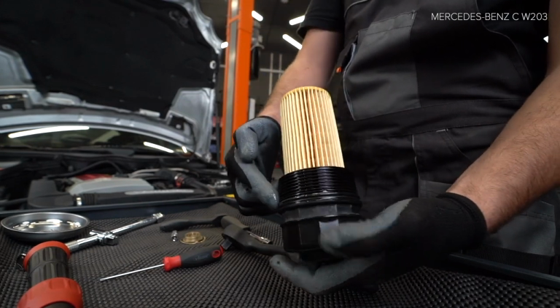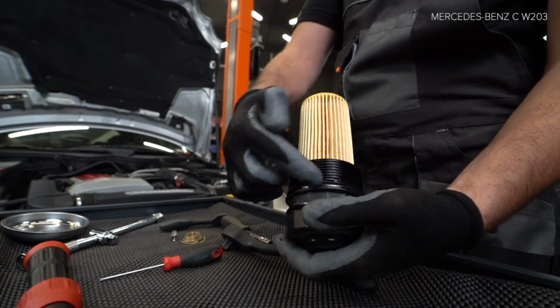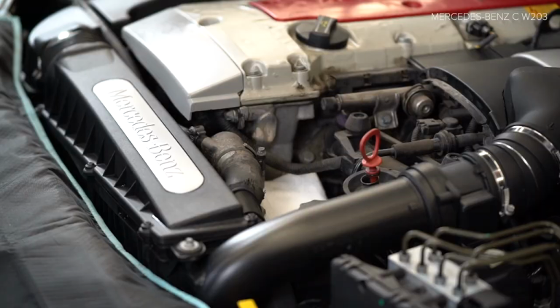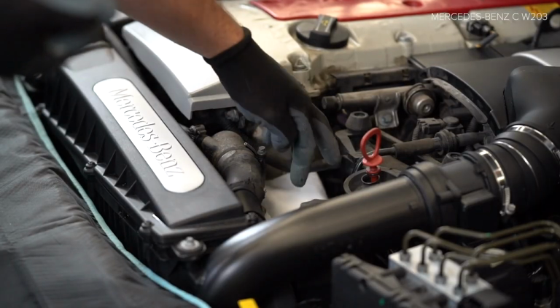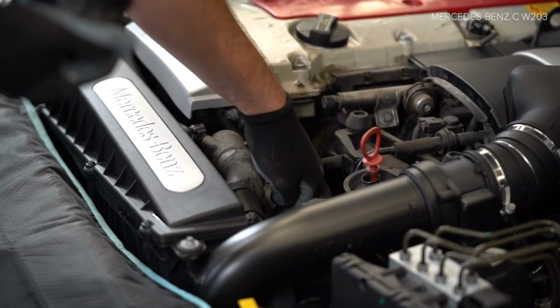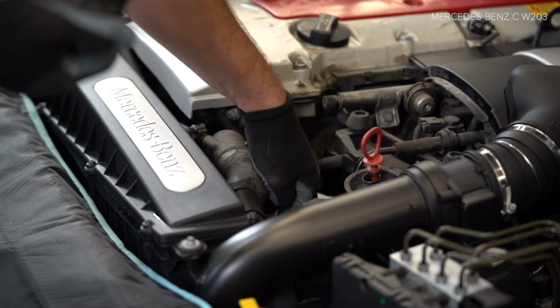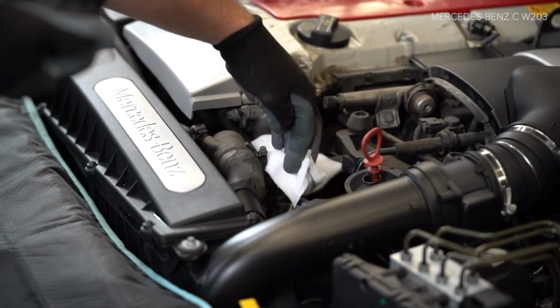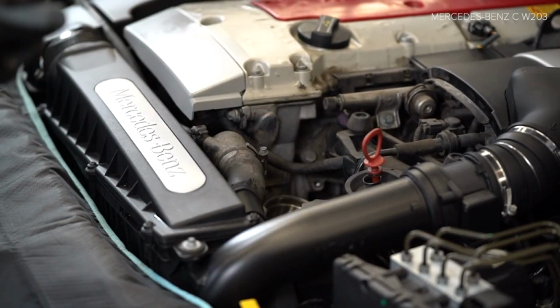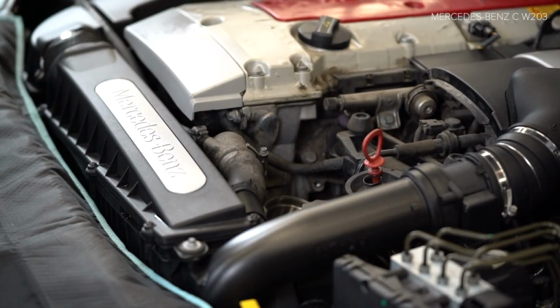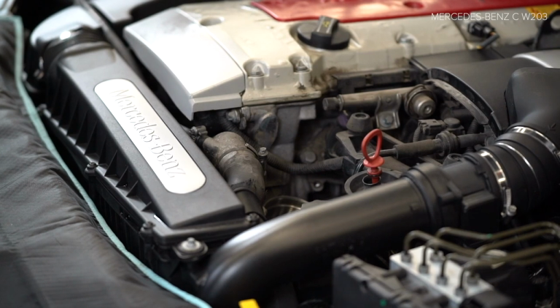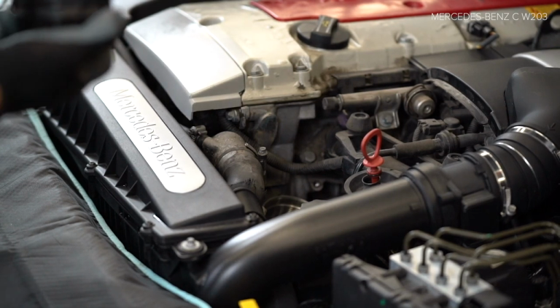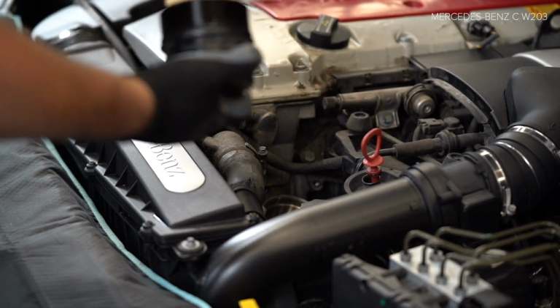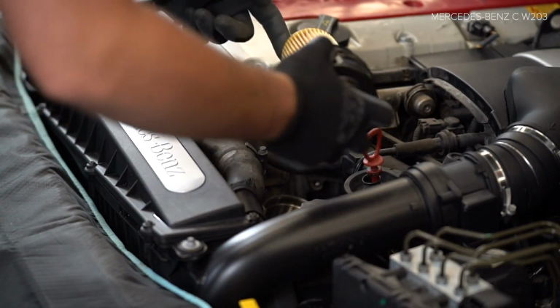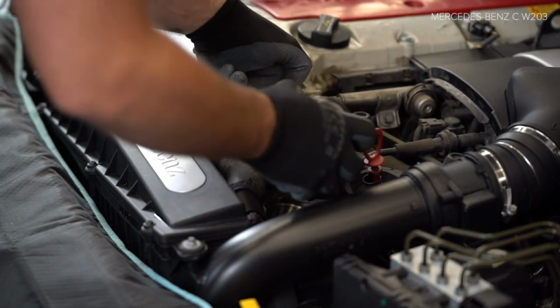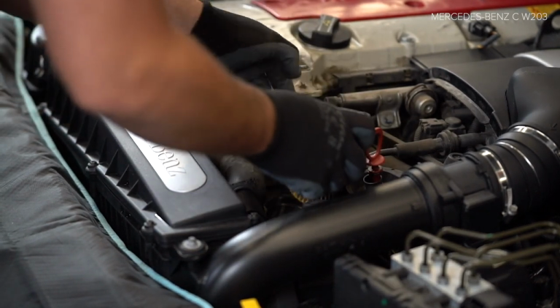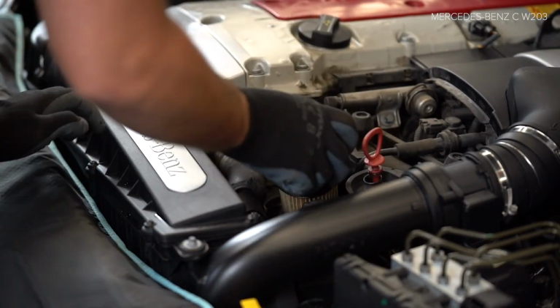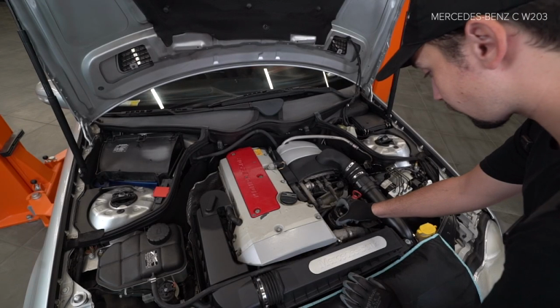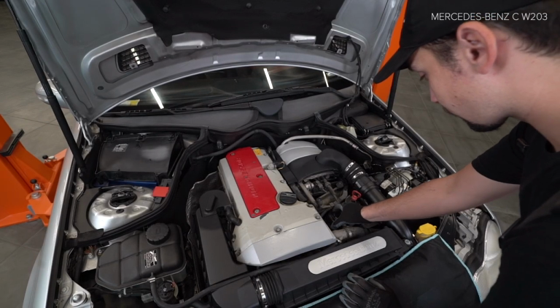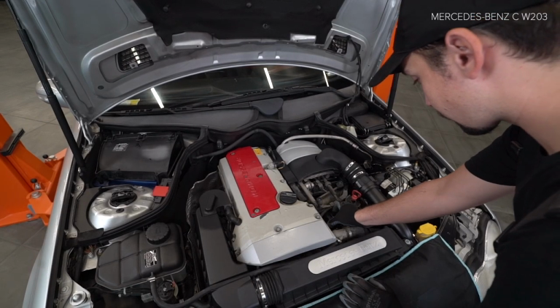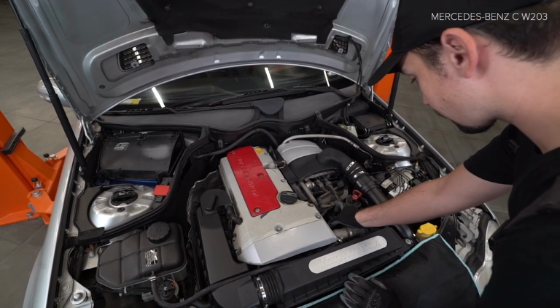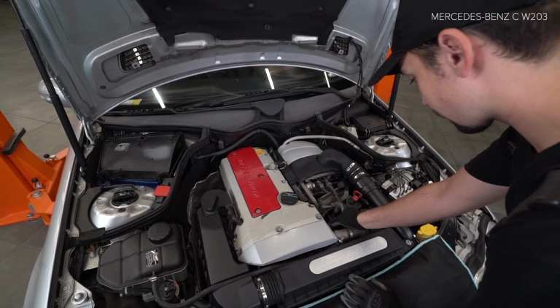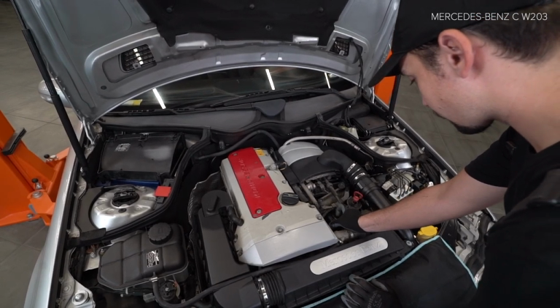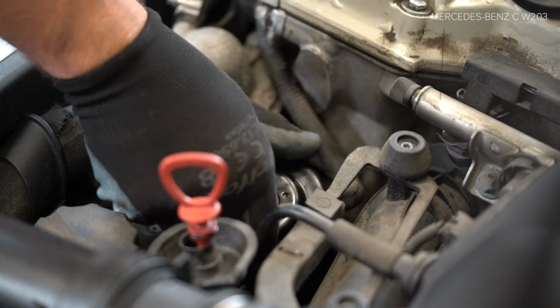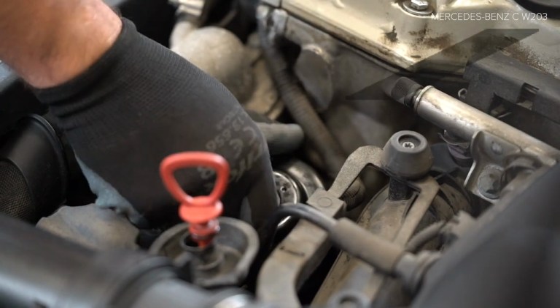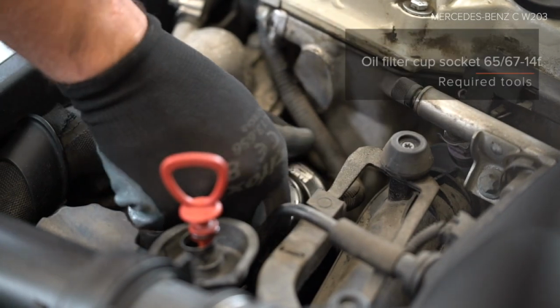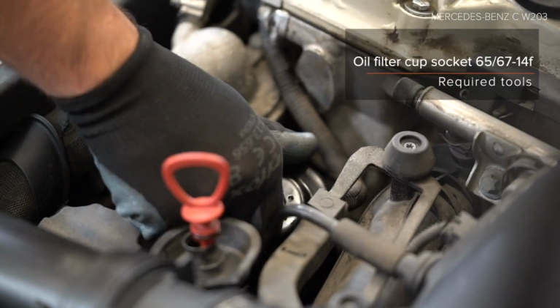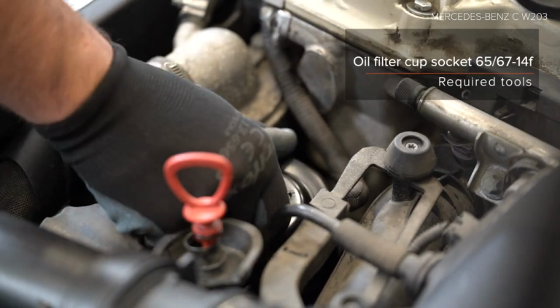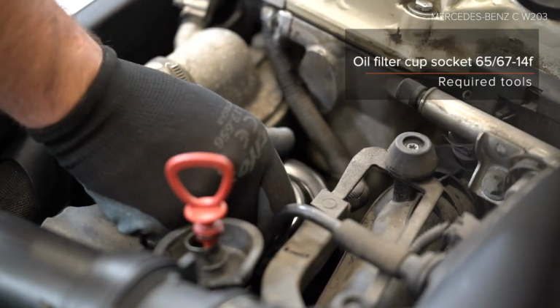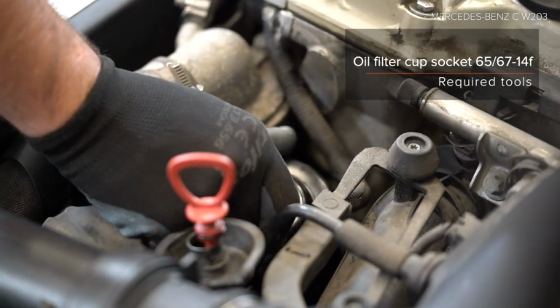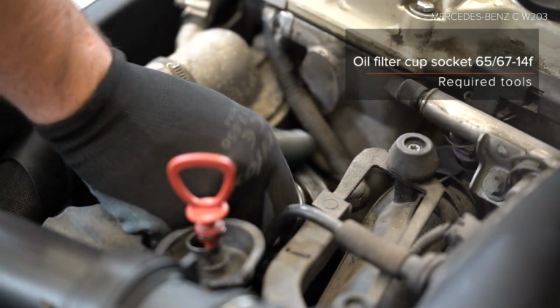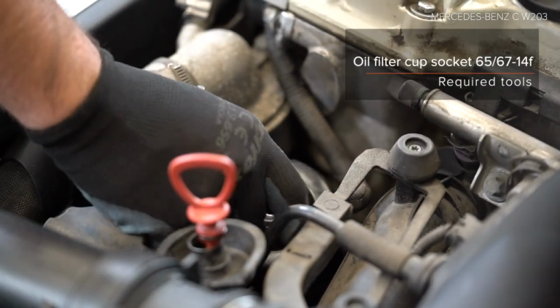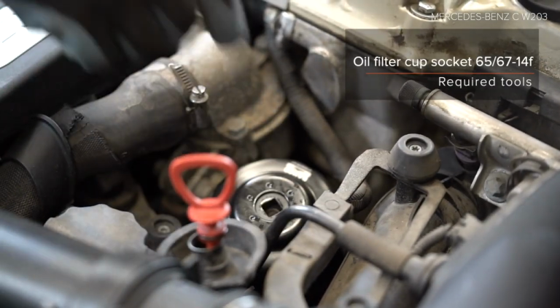19. Install the brake system. 20. Install the brake system. 21. Install the brake system.